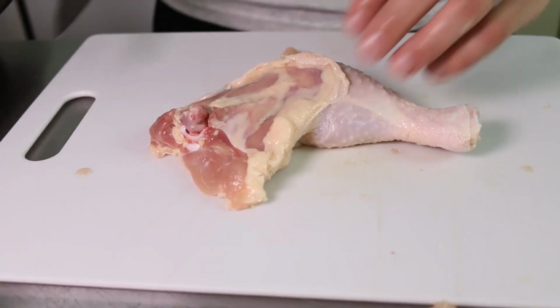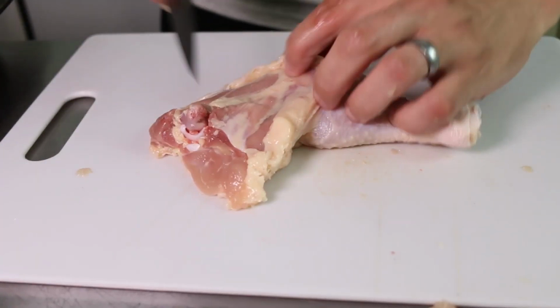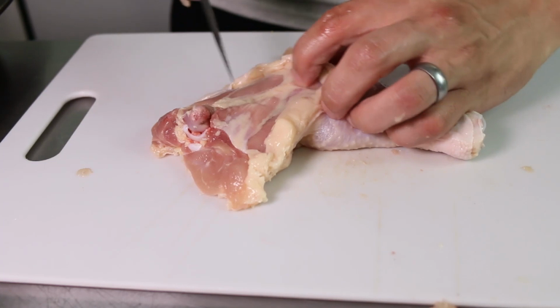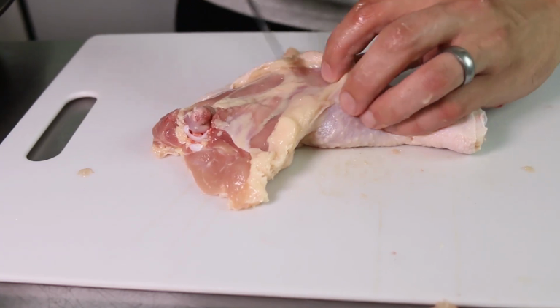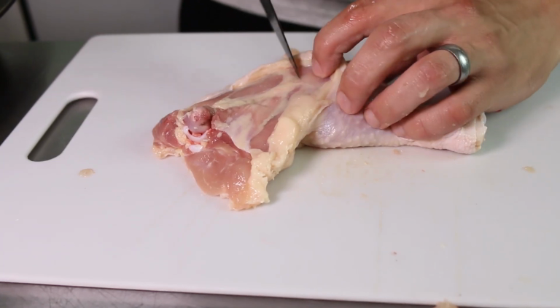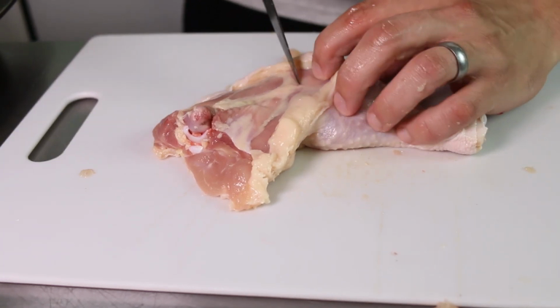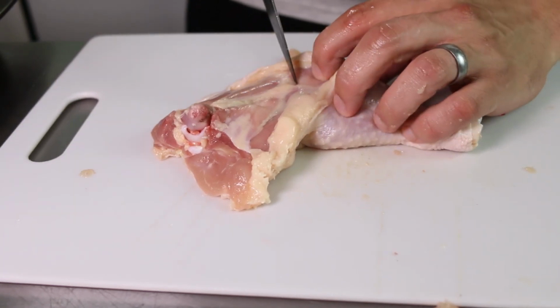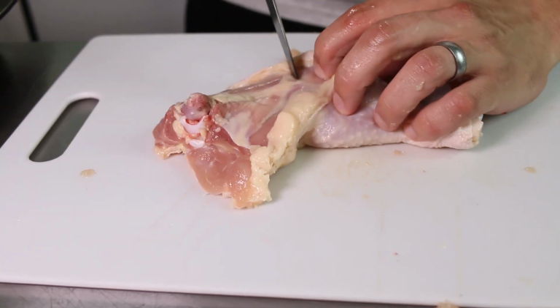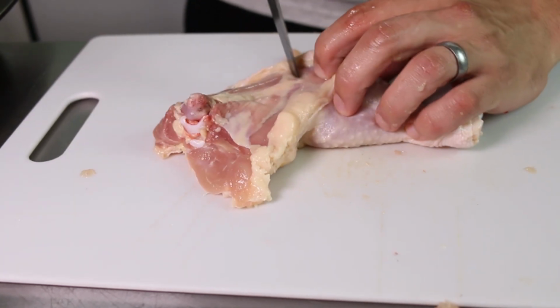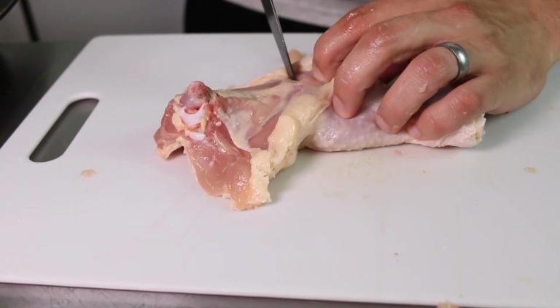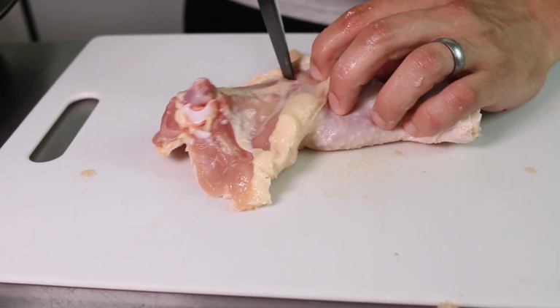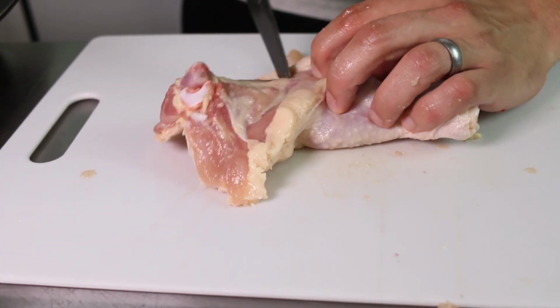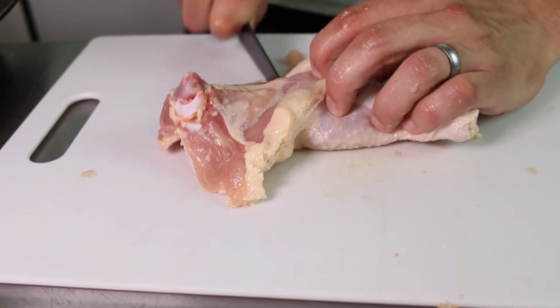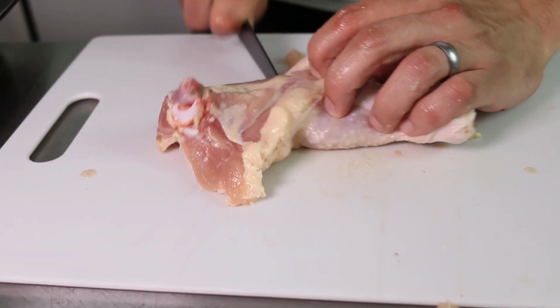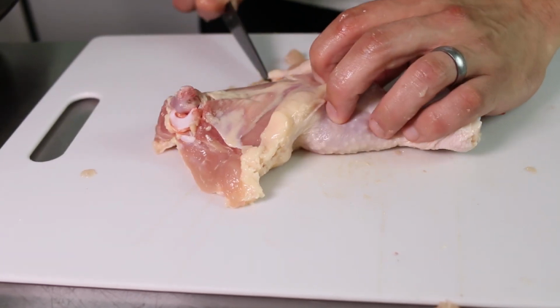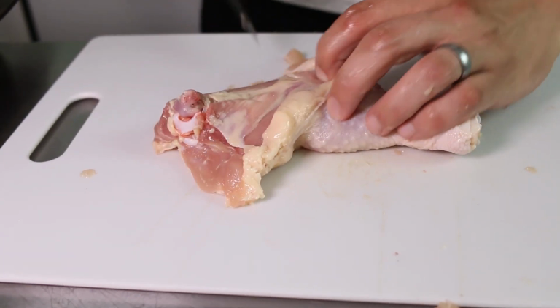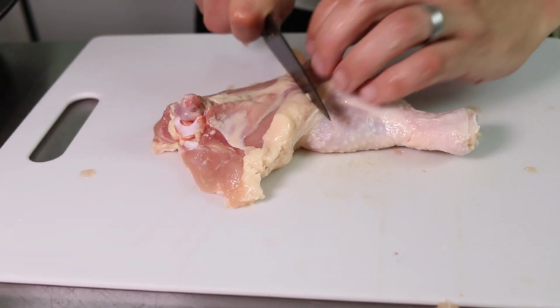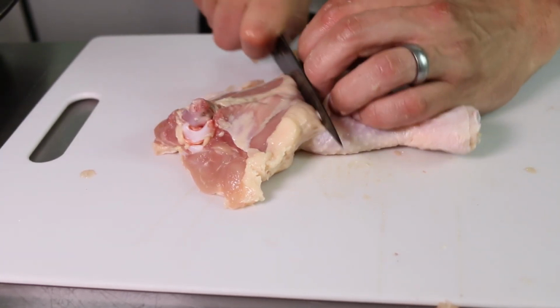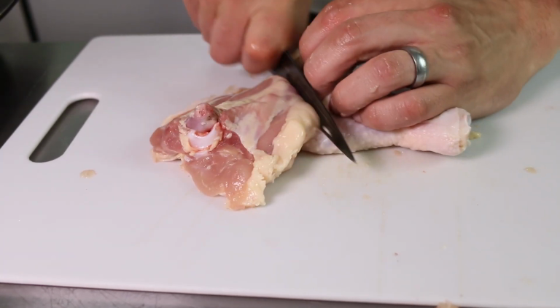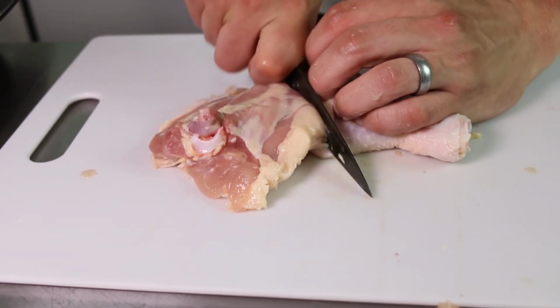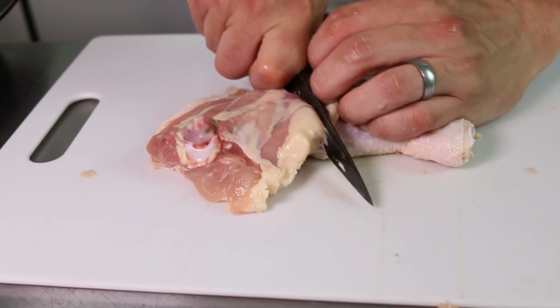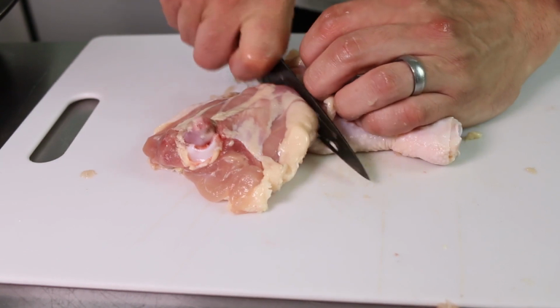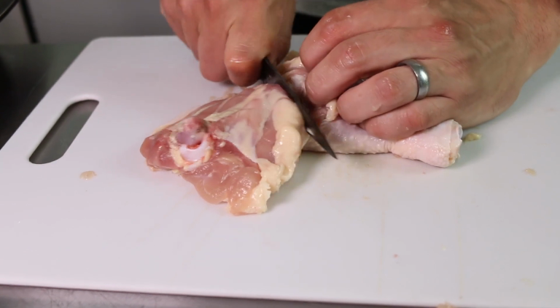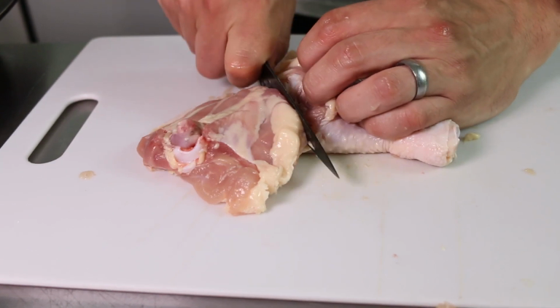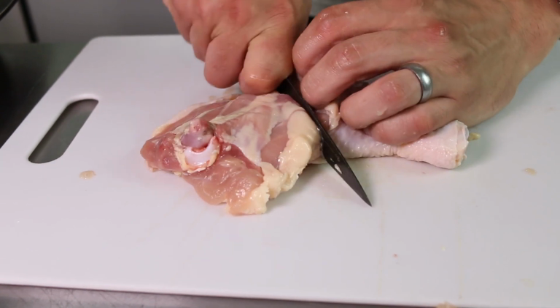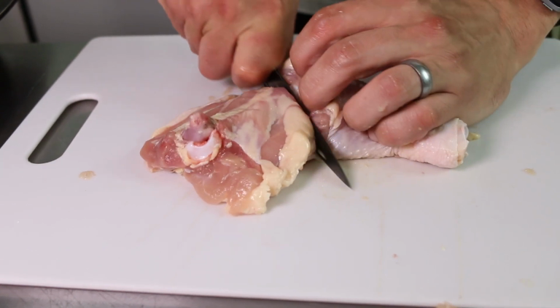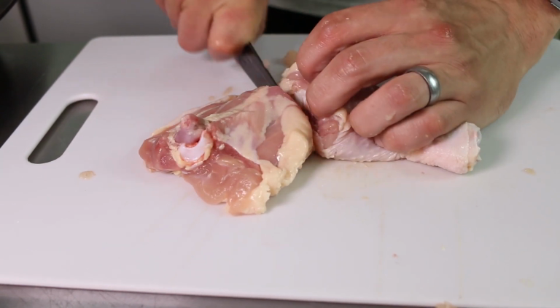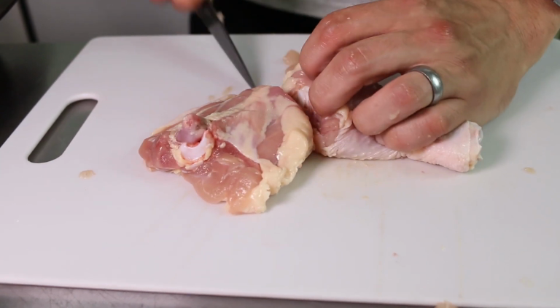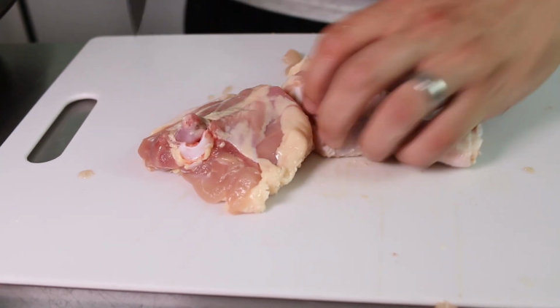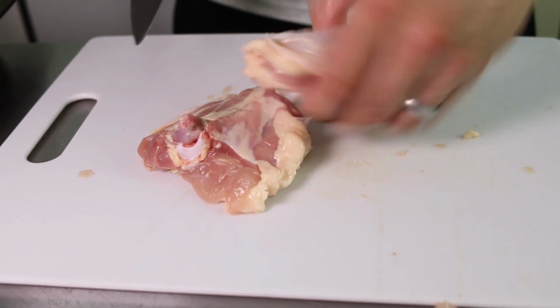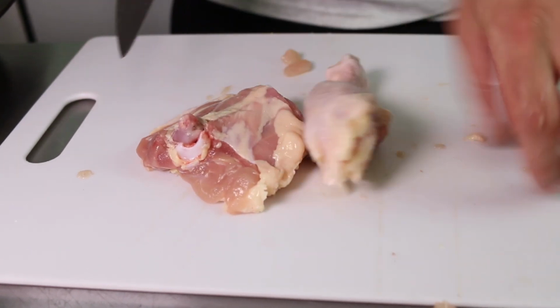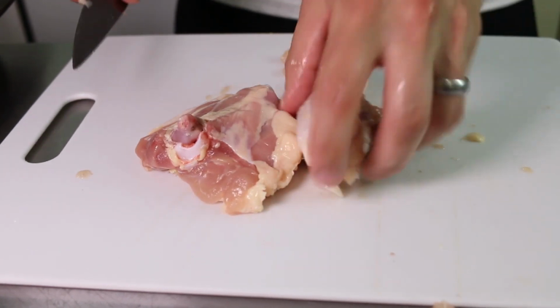This one I'm just gonna divide into thigh and drumstick. Visually you should be able to tell where to separate them — all you have to do is cut through the joint. Really easy.